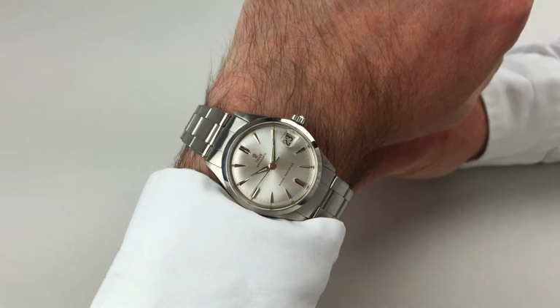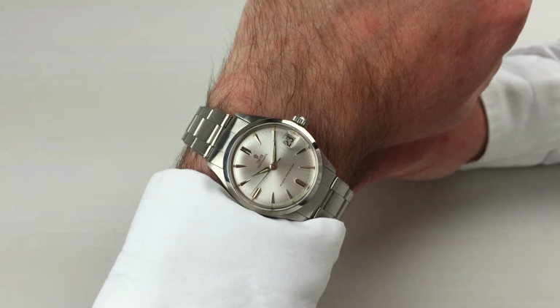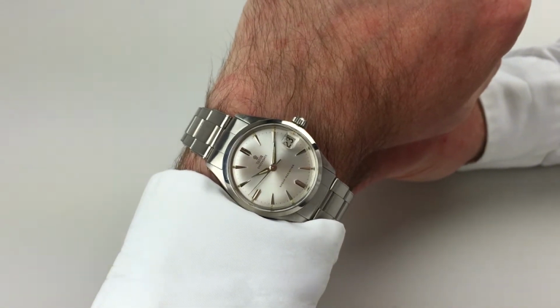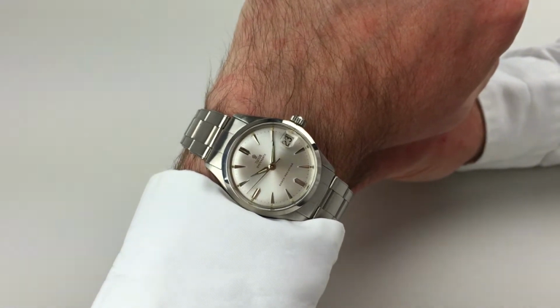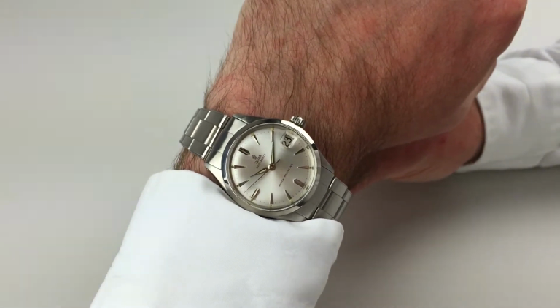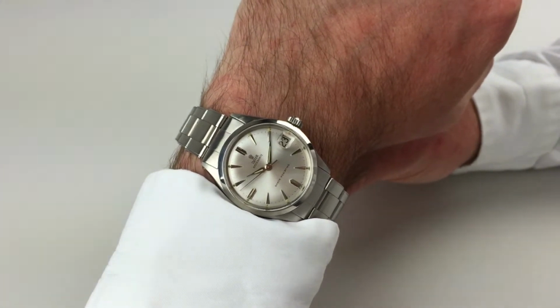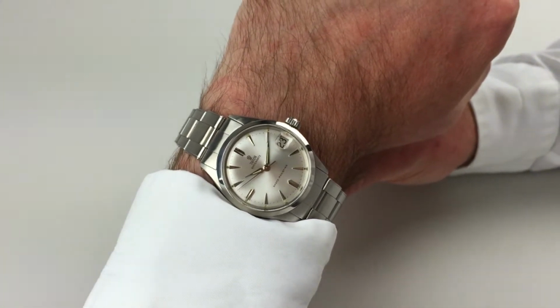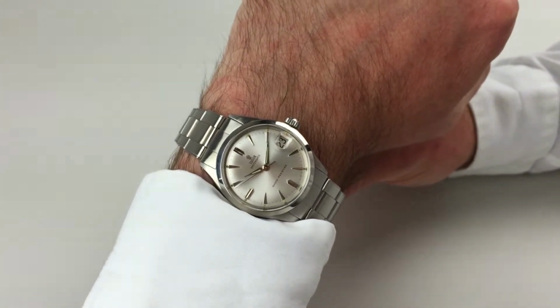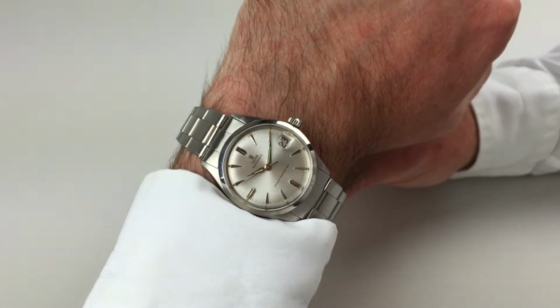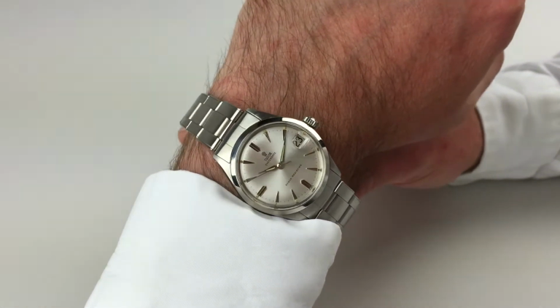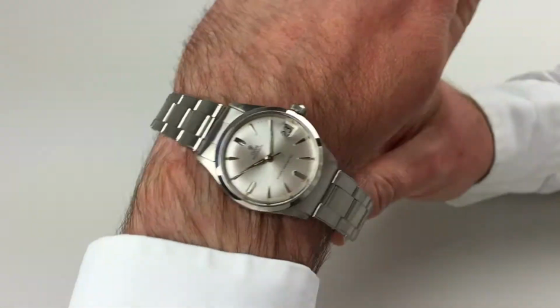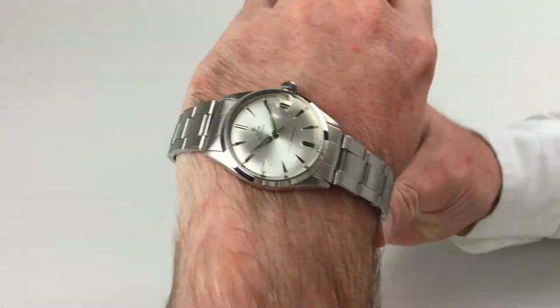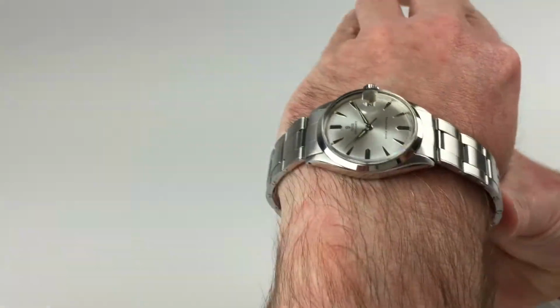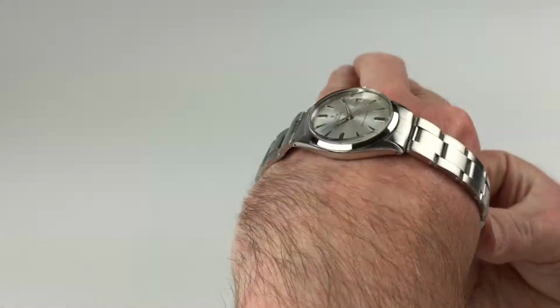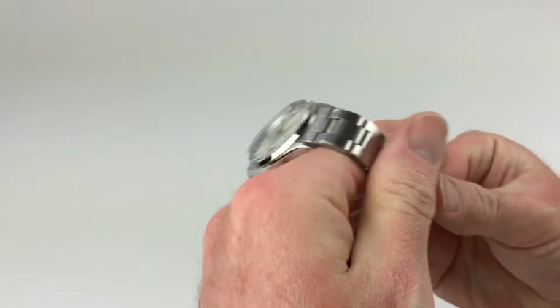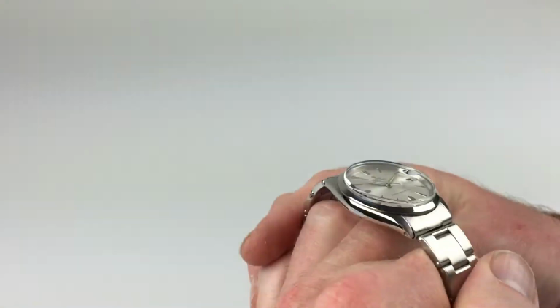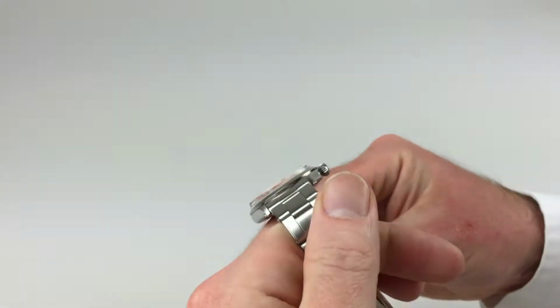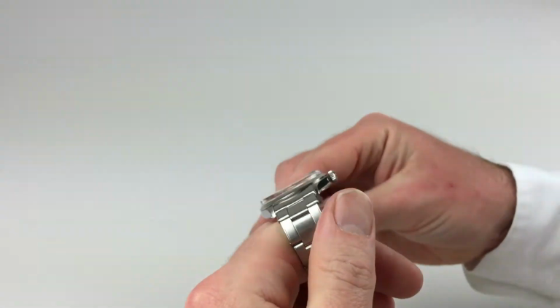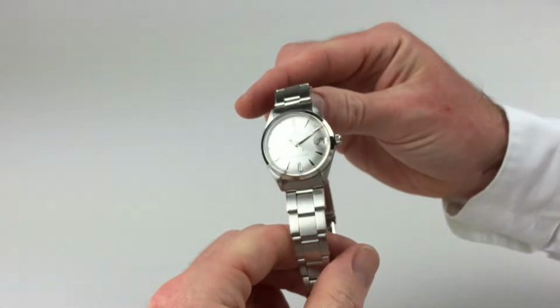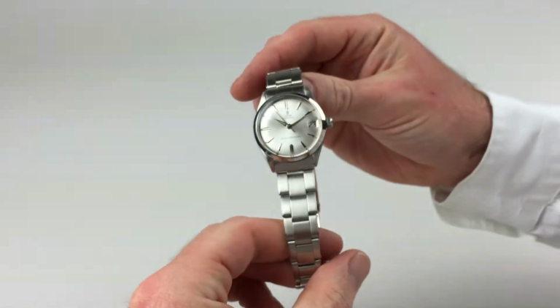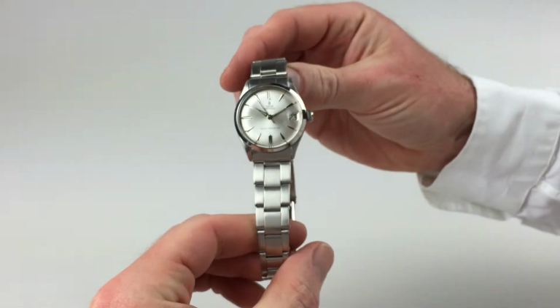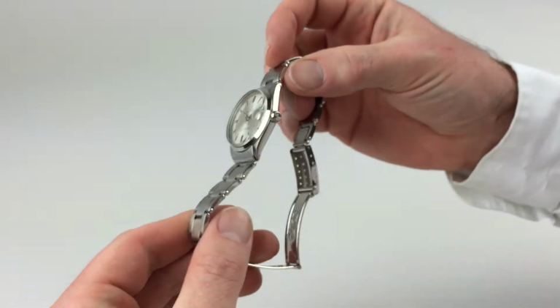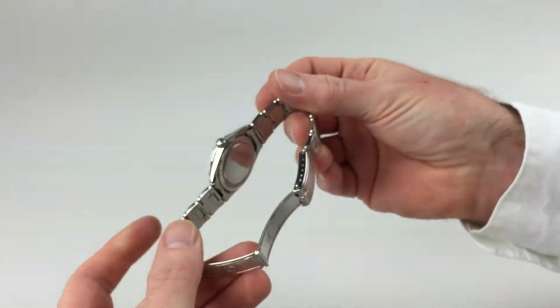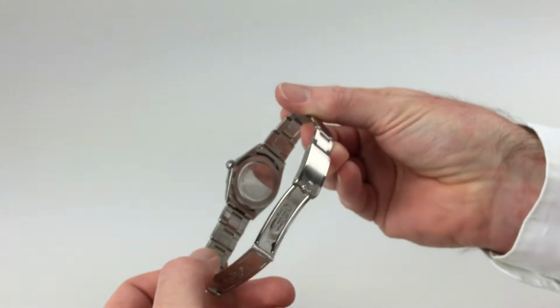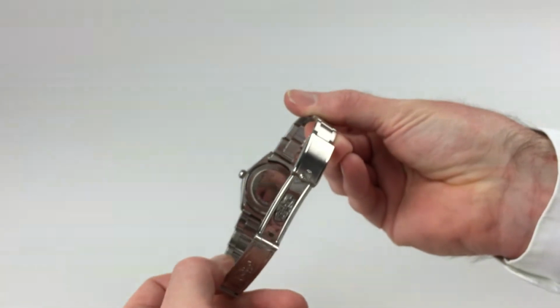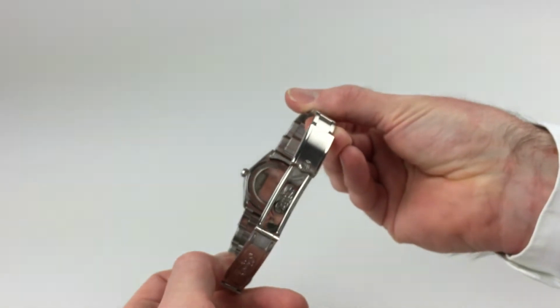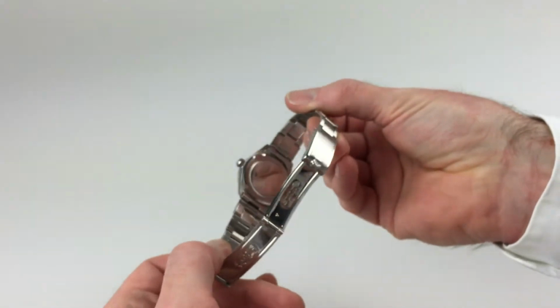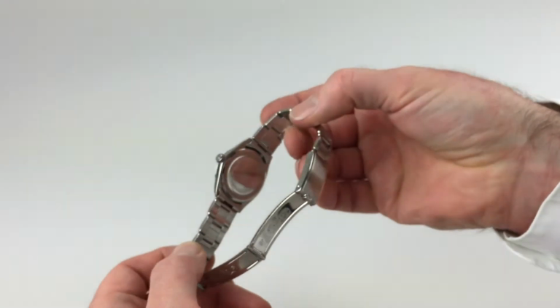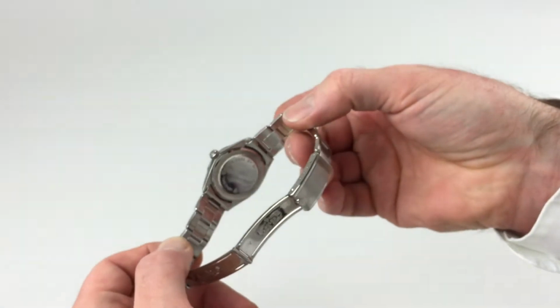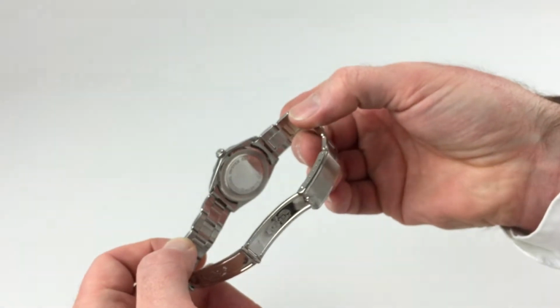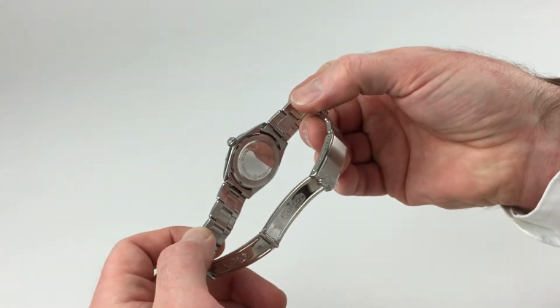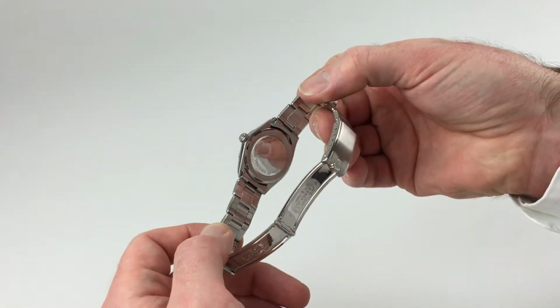This lovely steel Tudor Oyster Date dates to 1965. It comes complete on a Rolex Oyster bracelet, with Rolex marking to the back of the case.